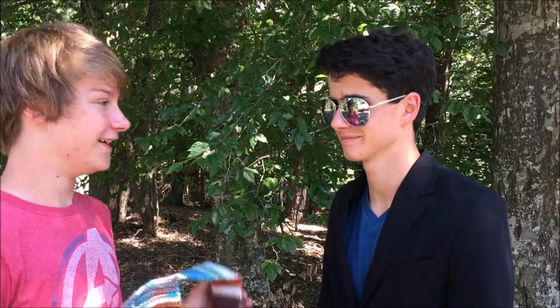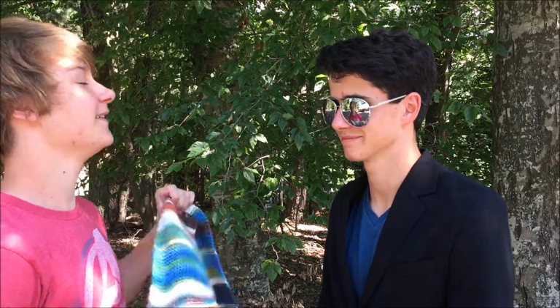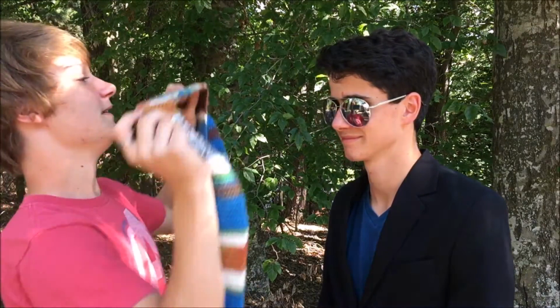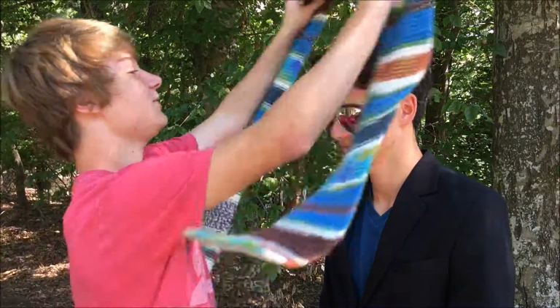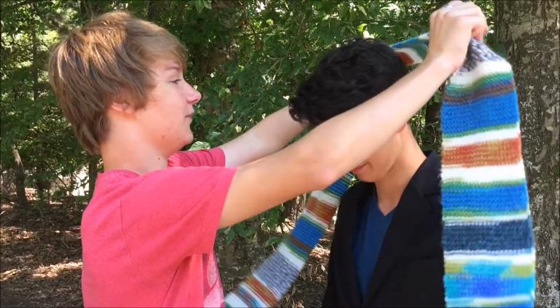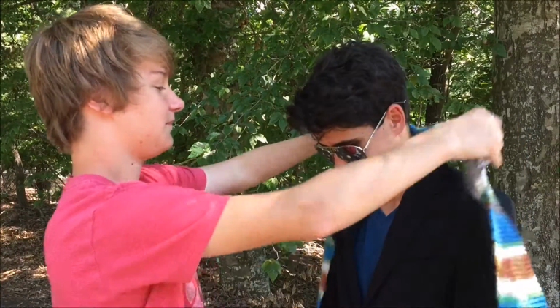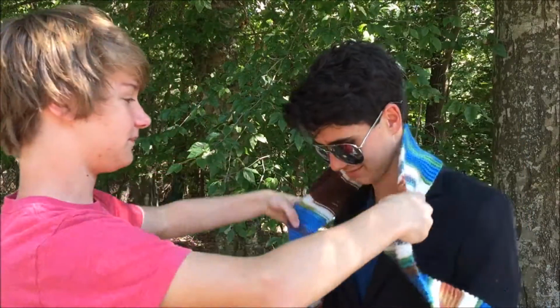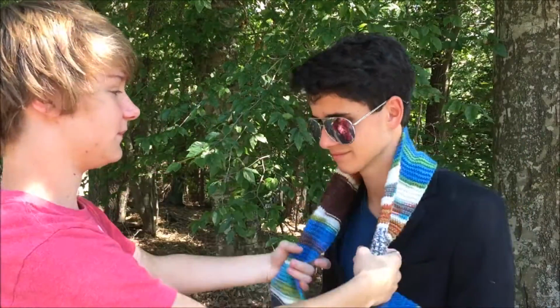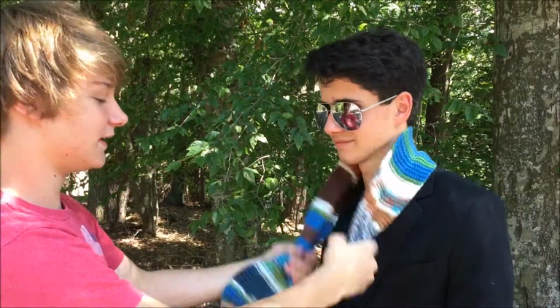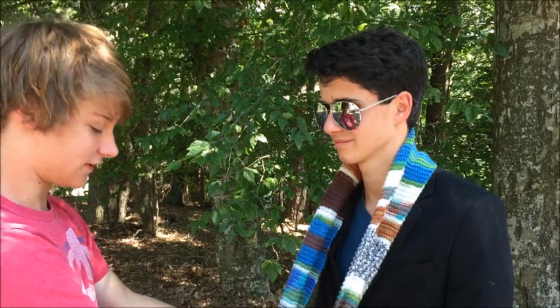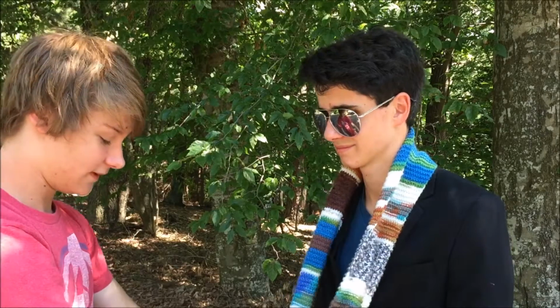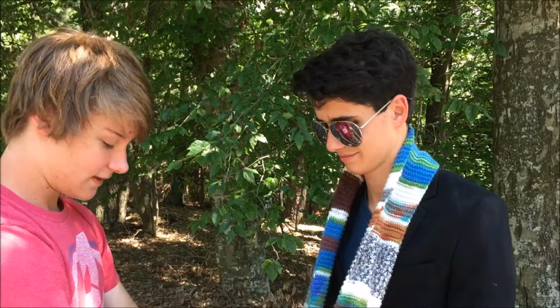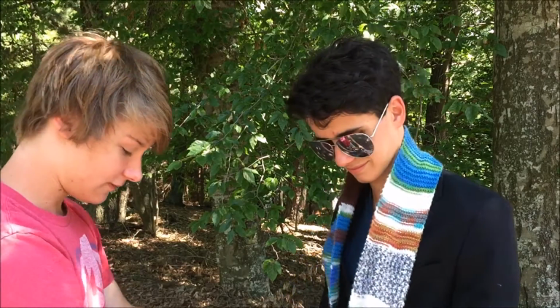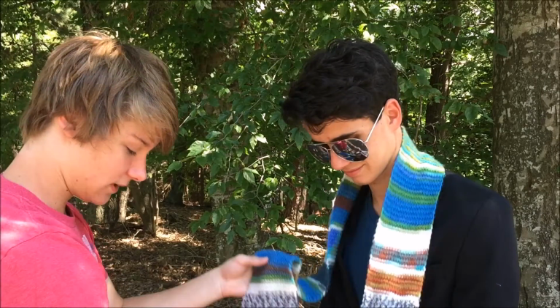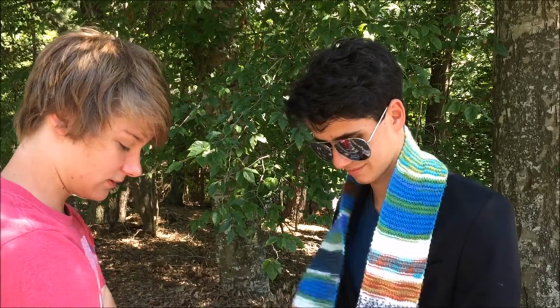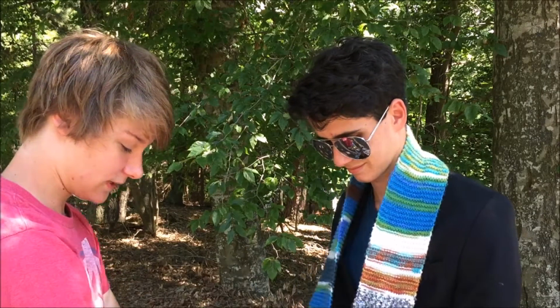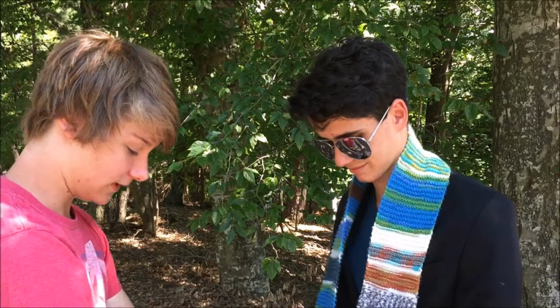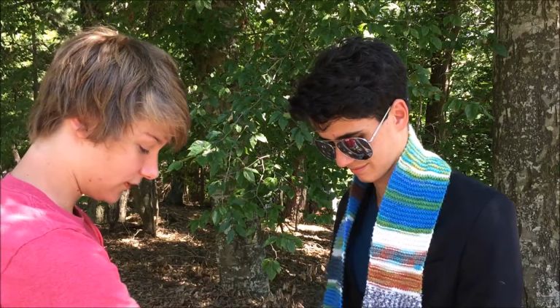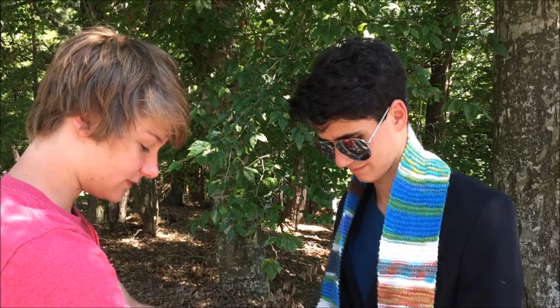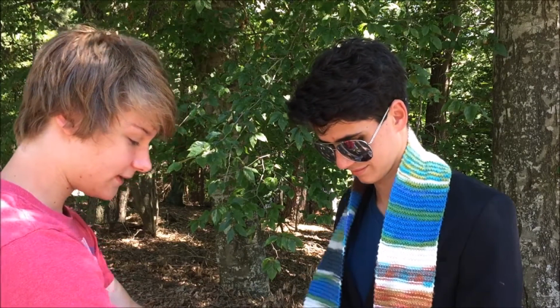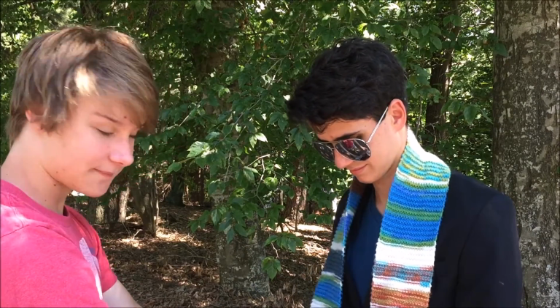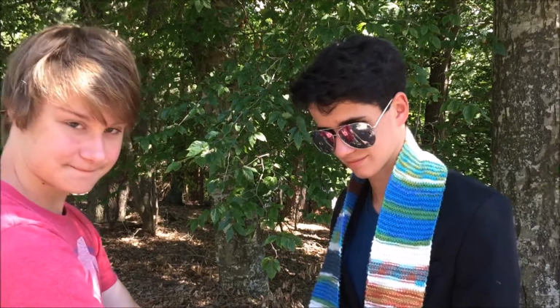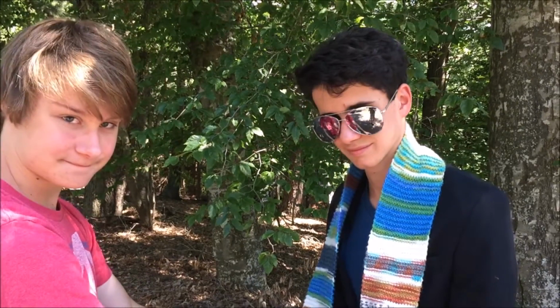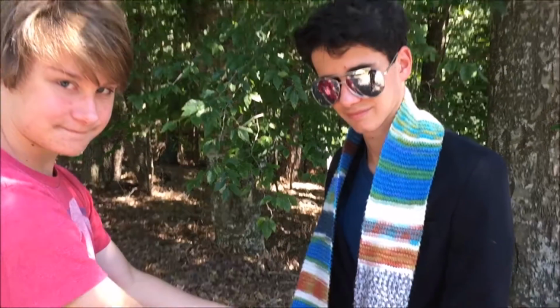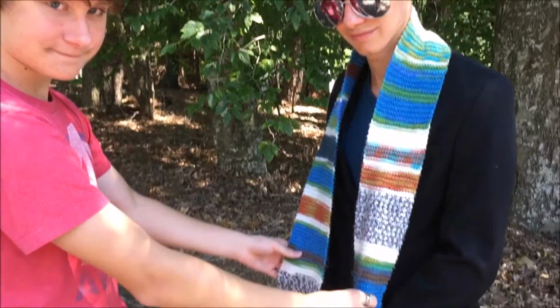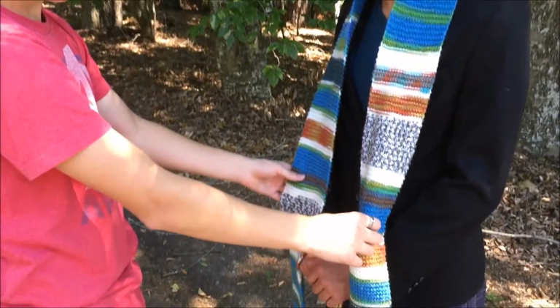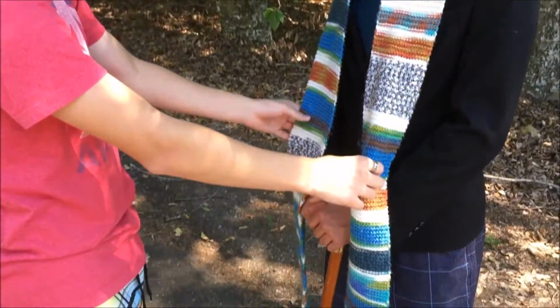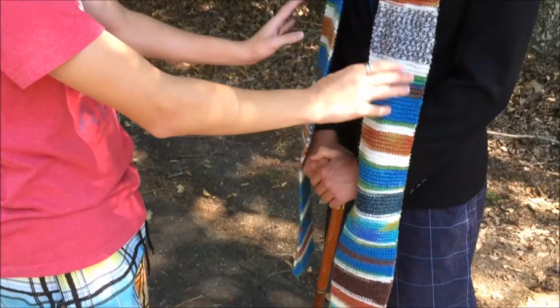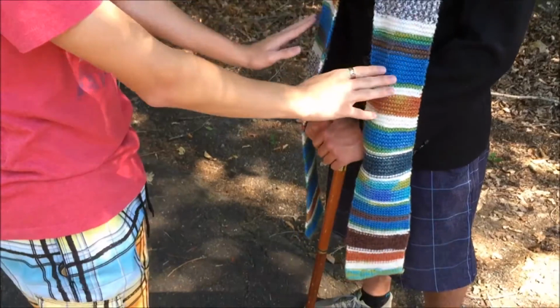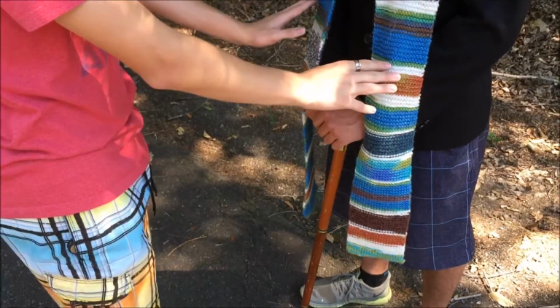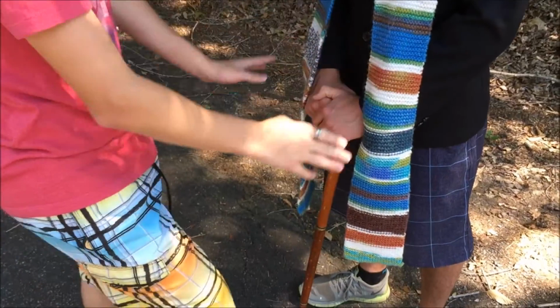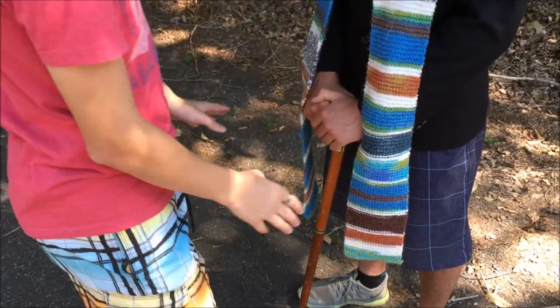What you do is take the scarf. They have to be the same length — no one can do this part down here — they have to be exactly the same length.